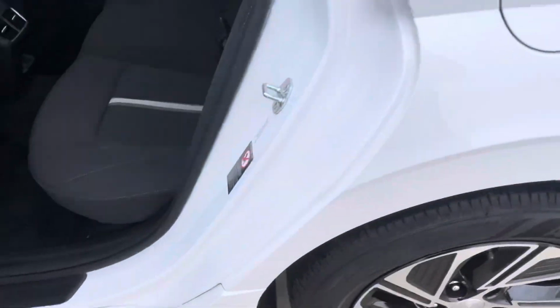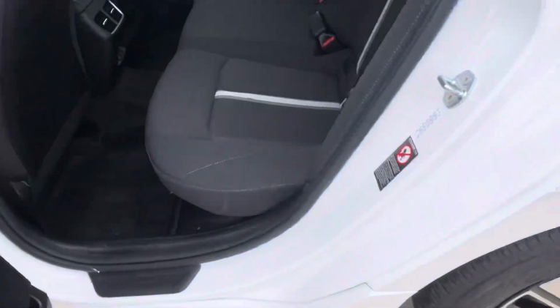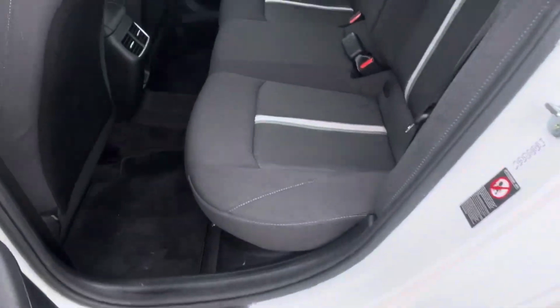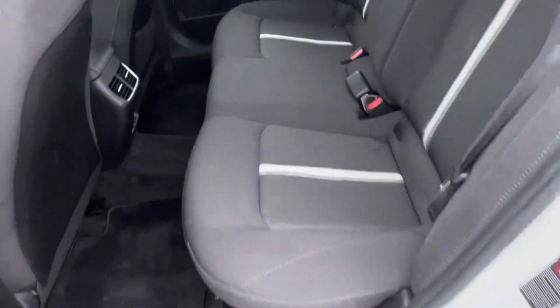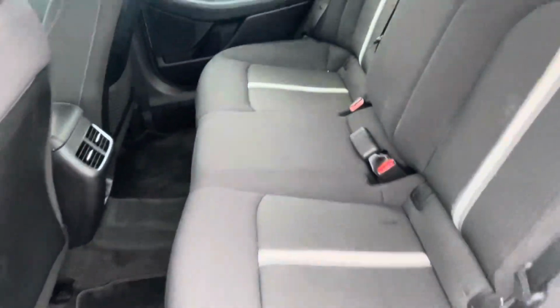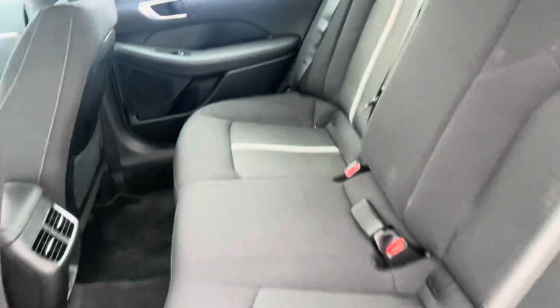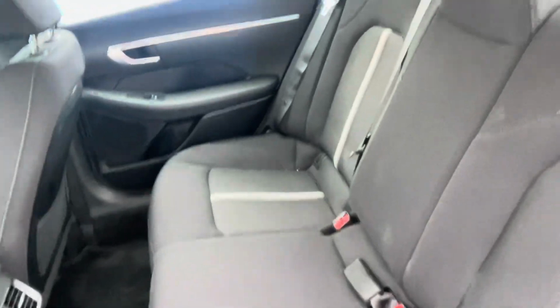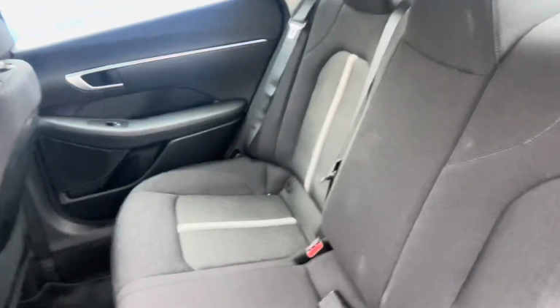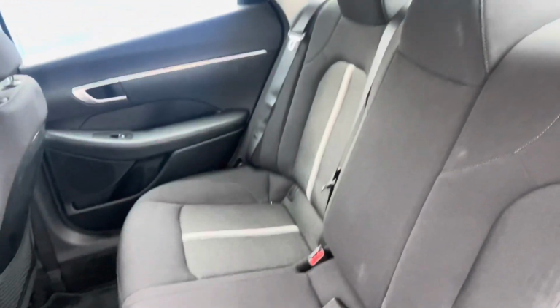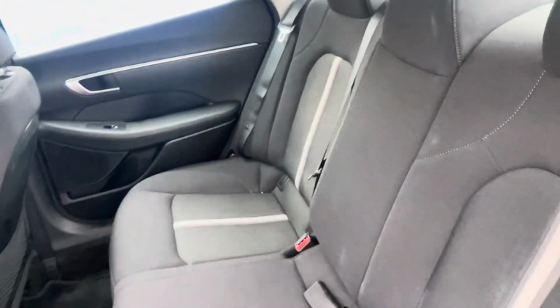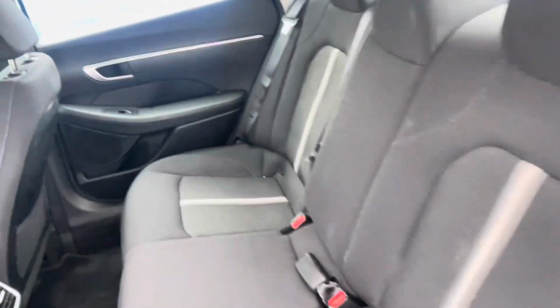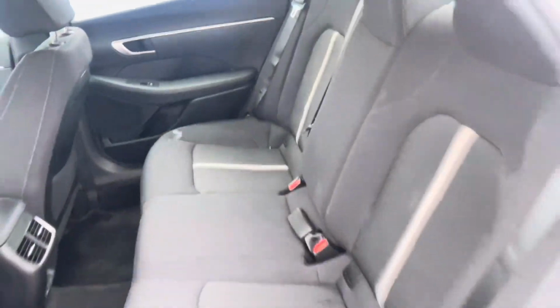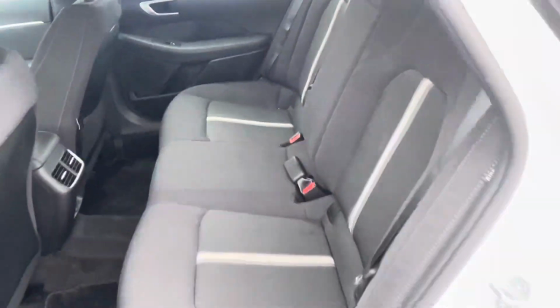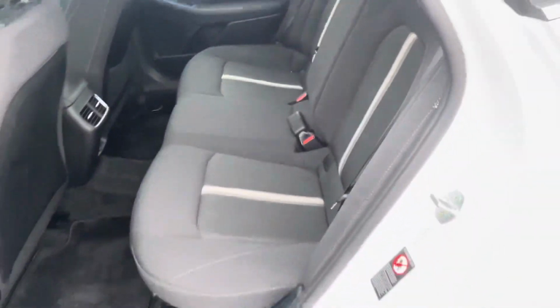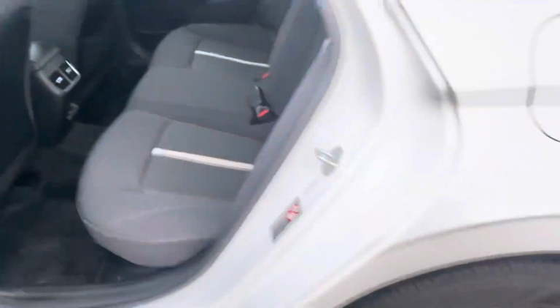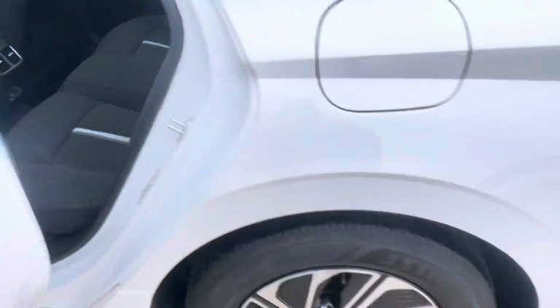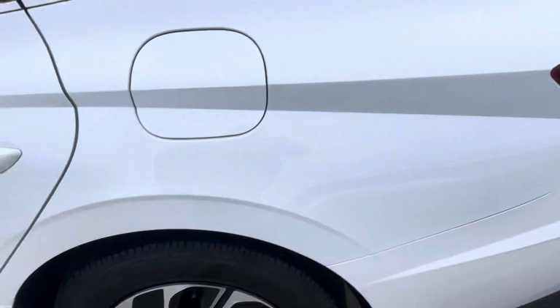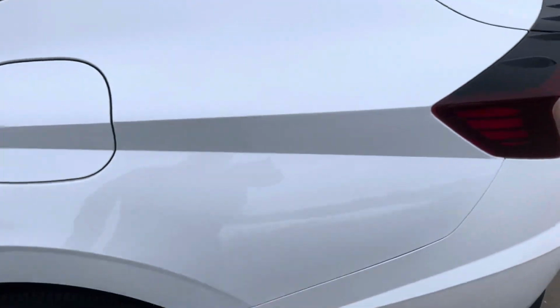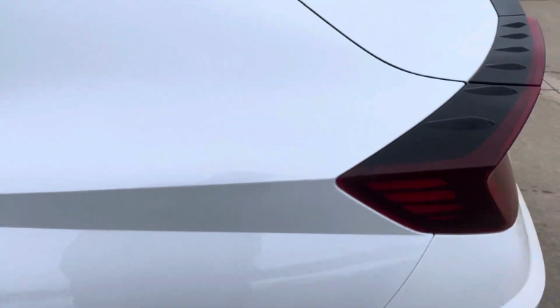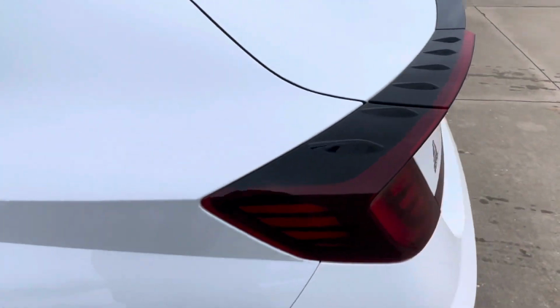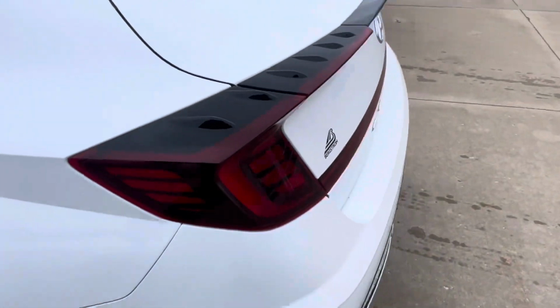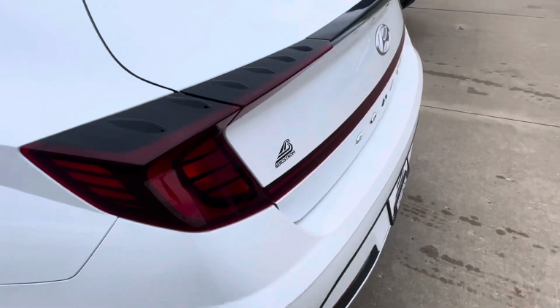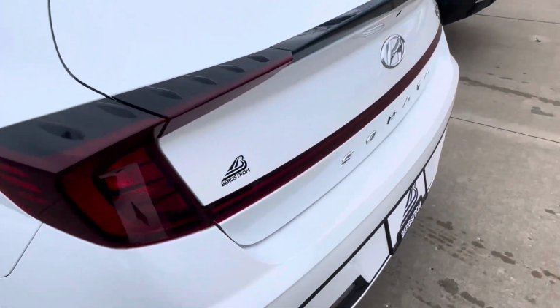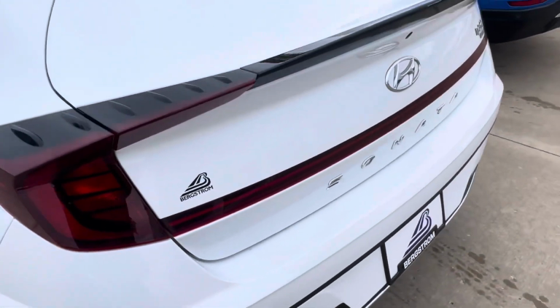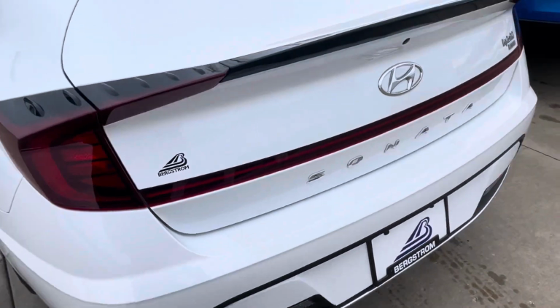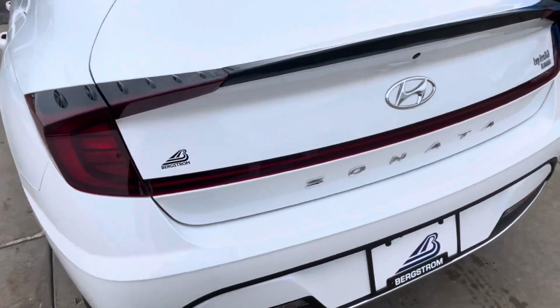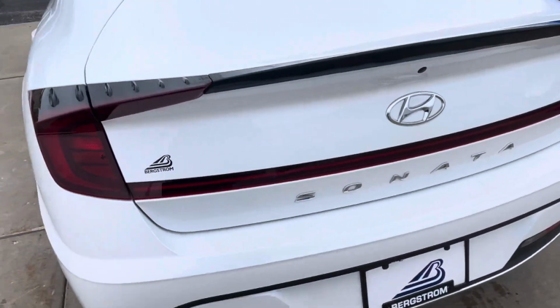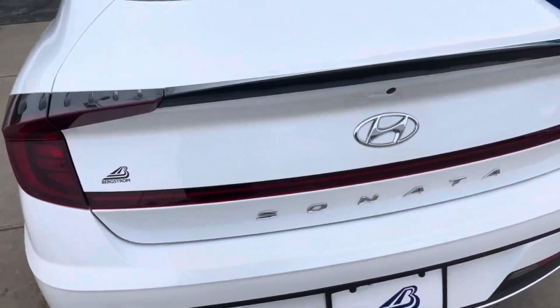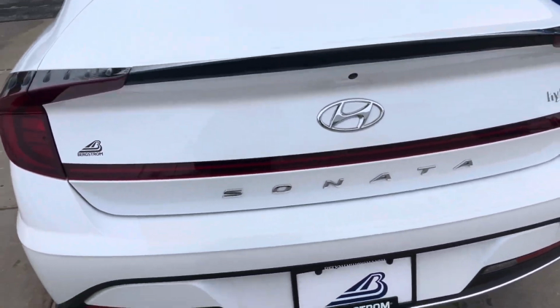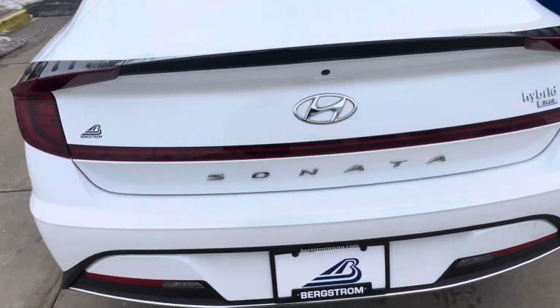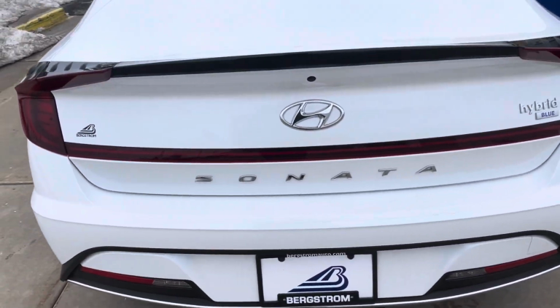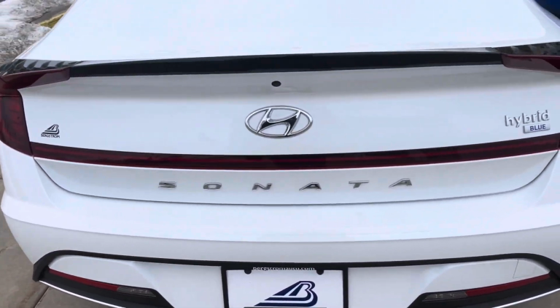Nobody really sat back here — they just had two twins. Coming around to the back, we've got our backup camera.